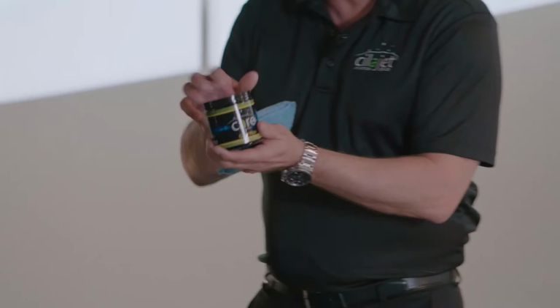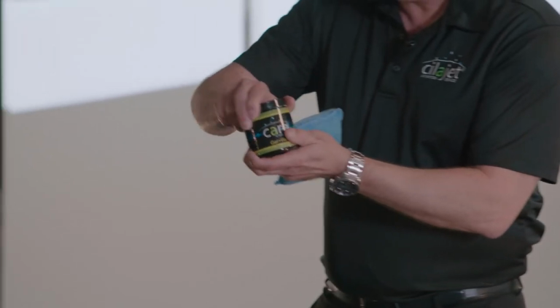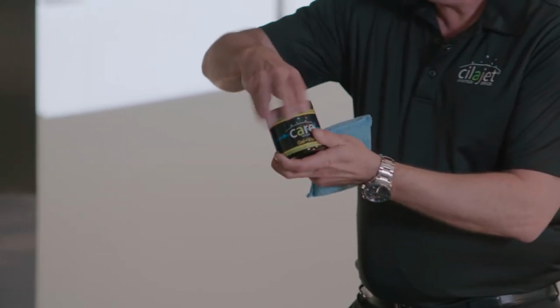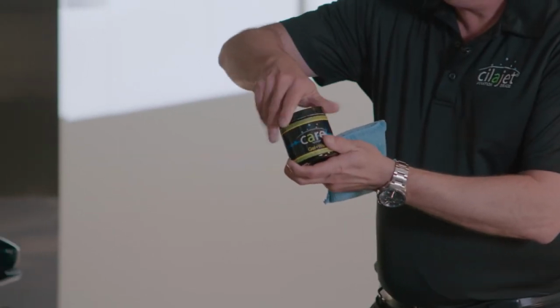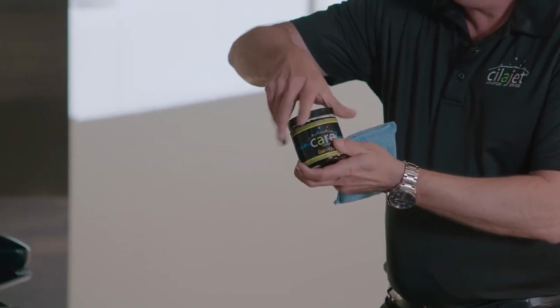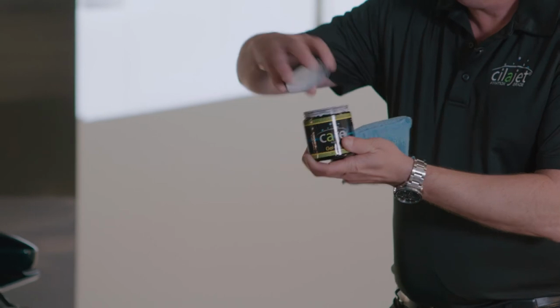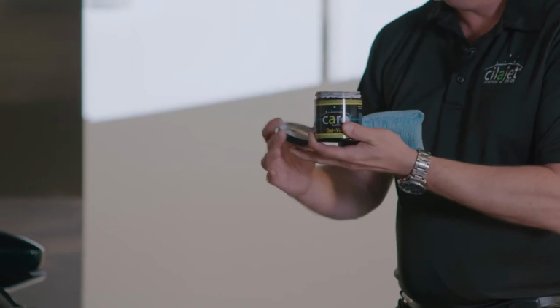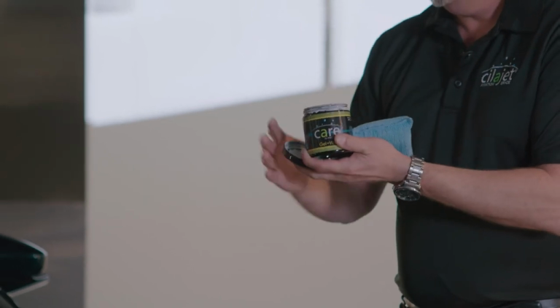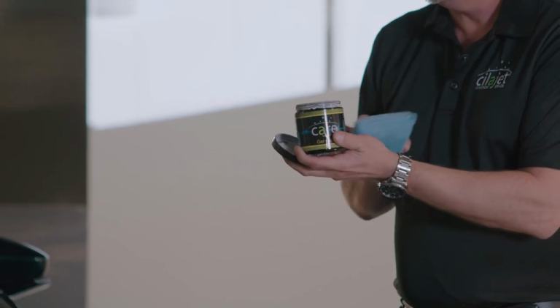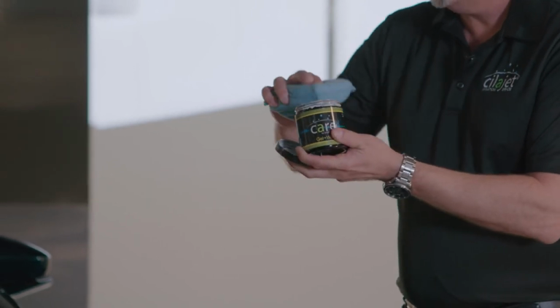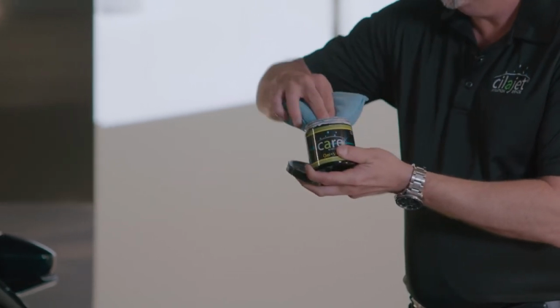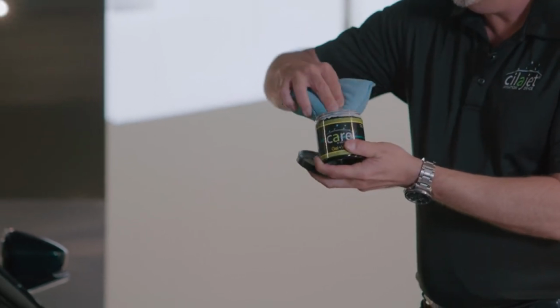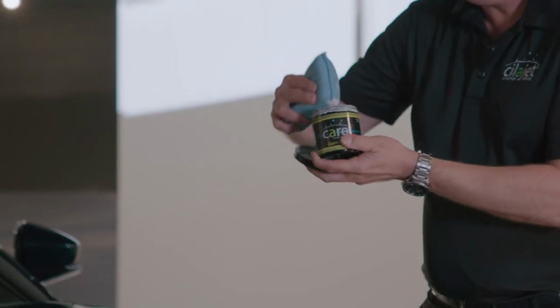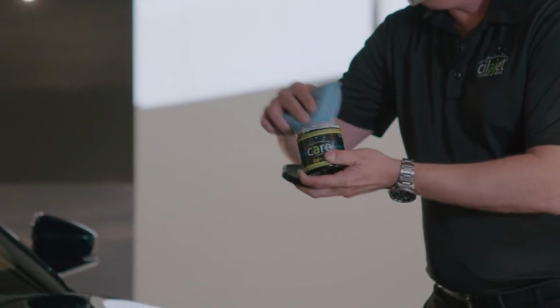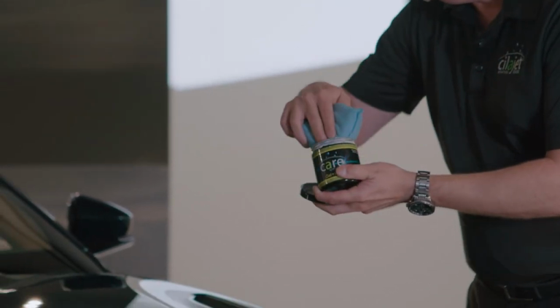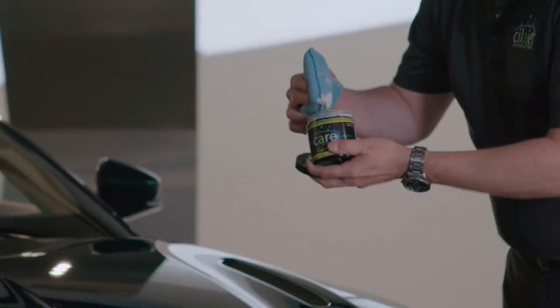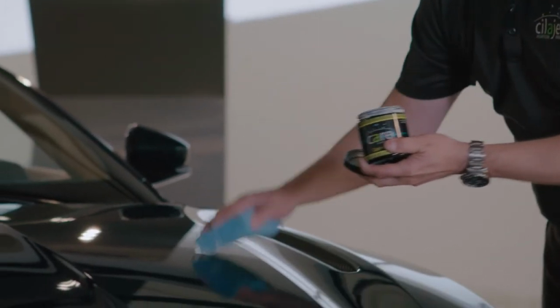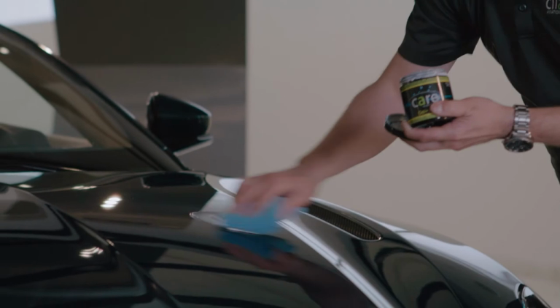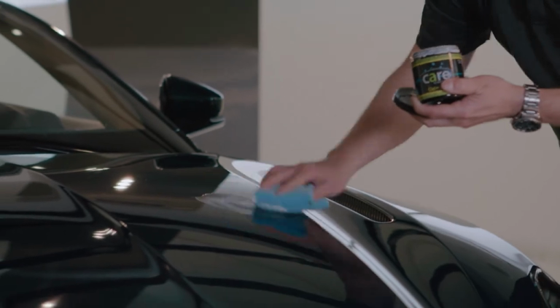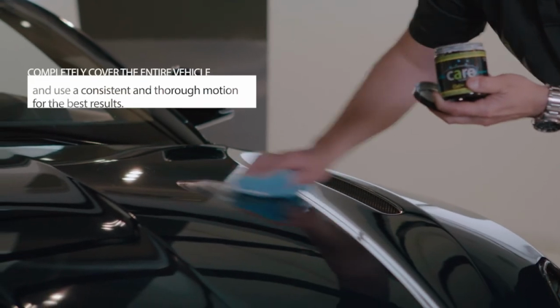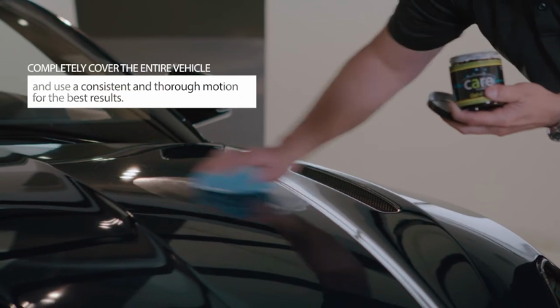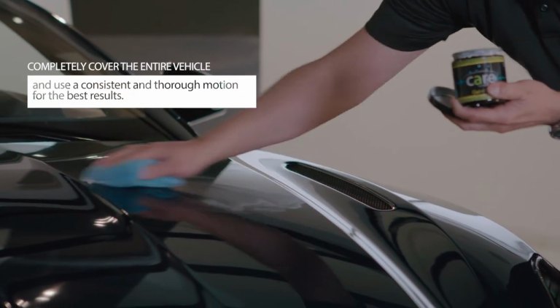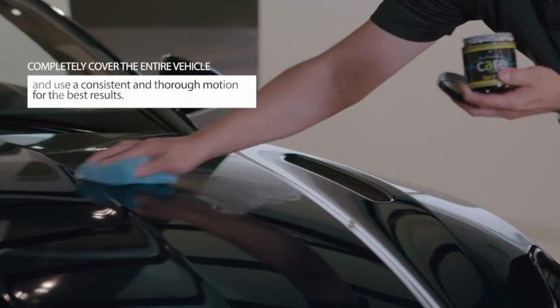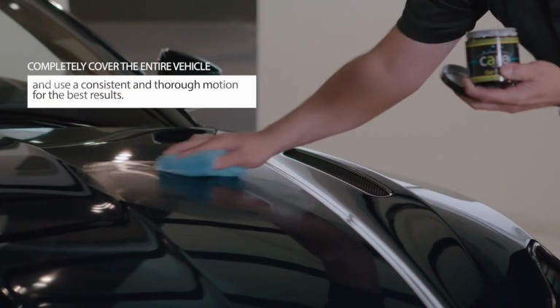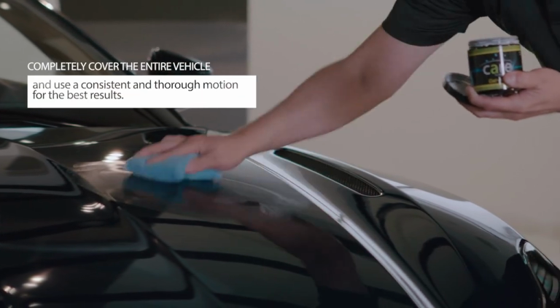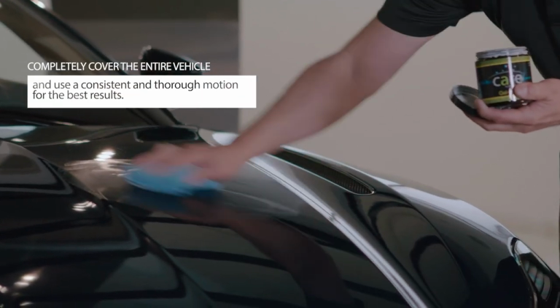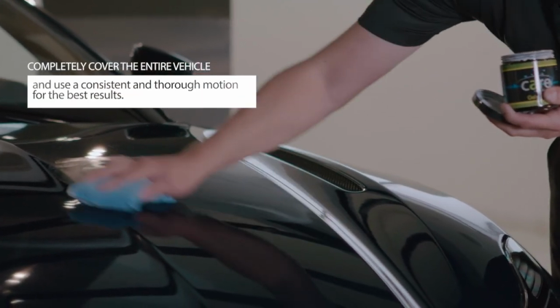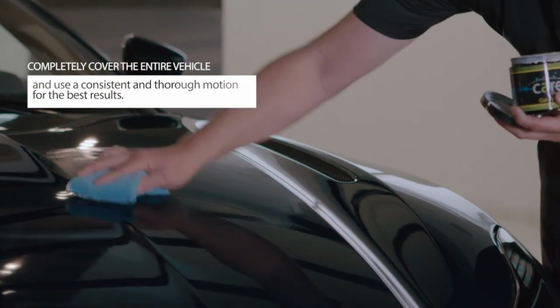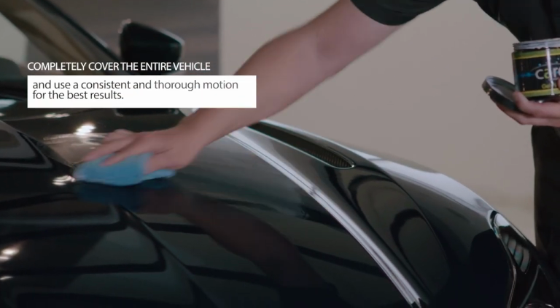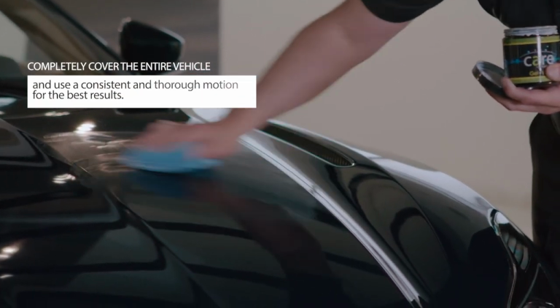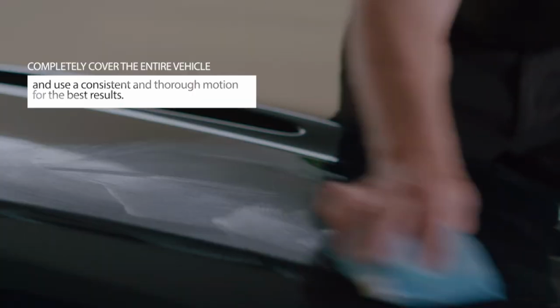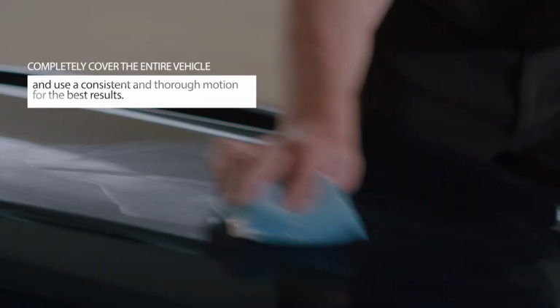Start by opening the jar, getting some product on your applicator pad, and applying in a consistent and thorough motion, completely covering the entire vehicle.